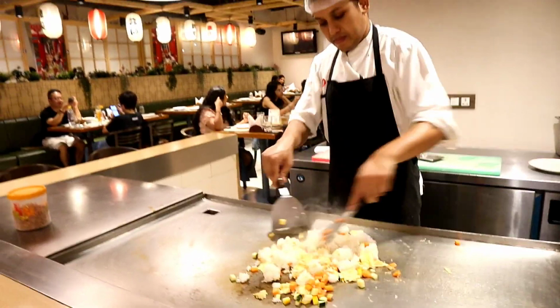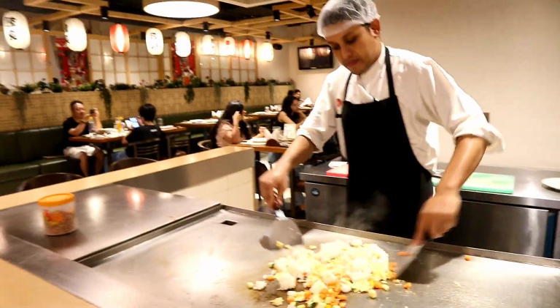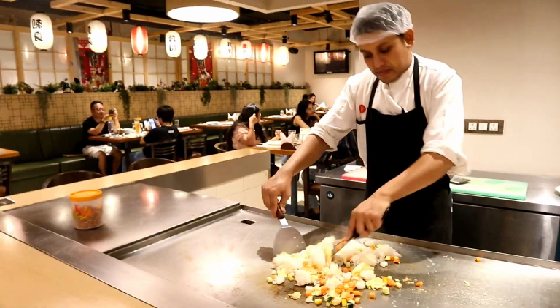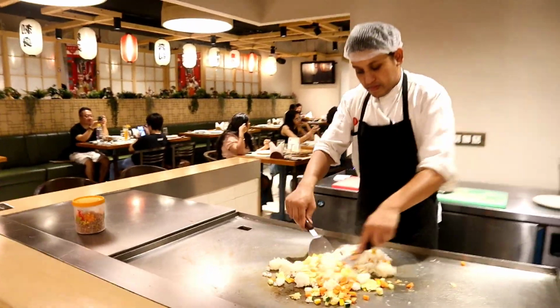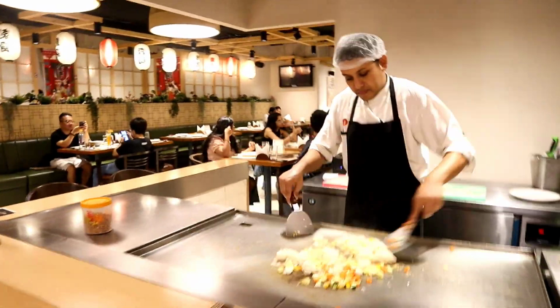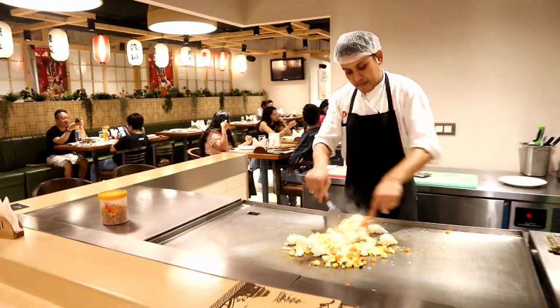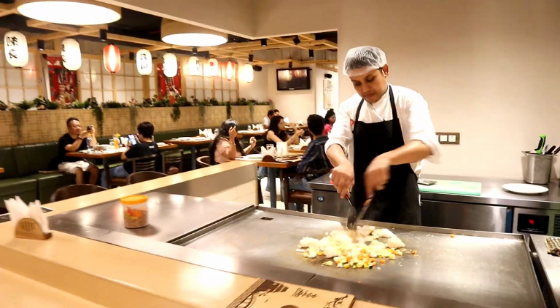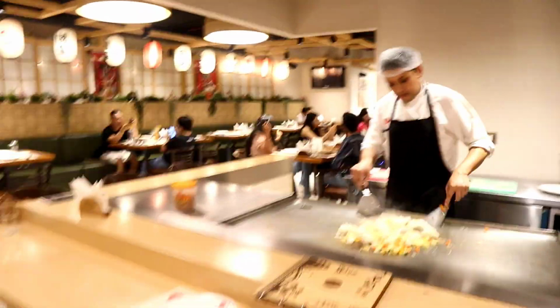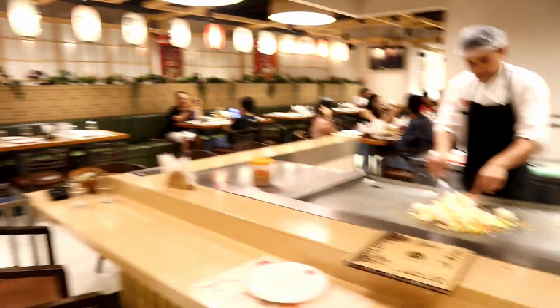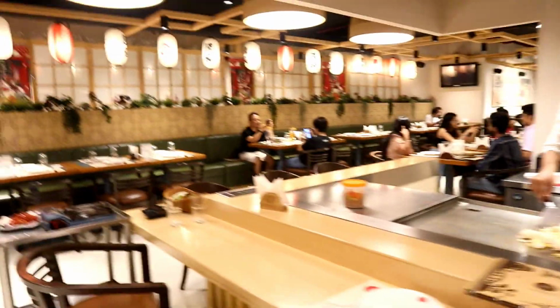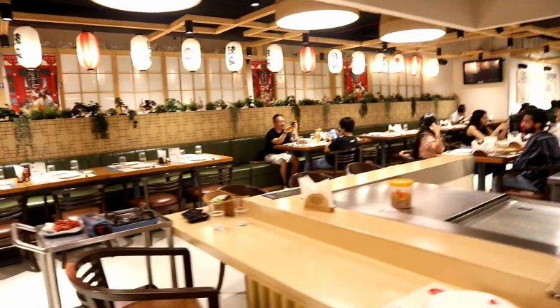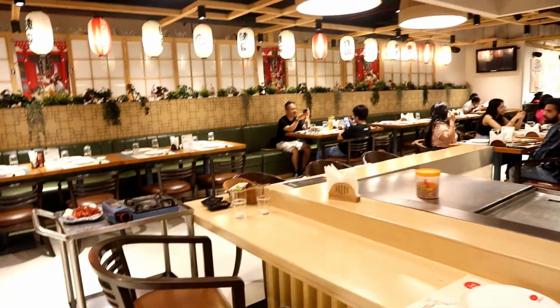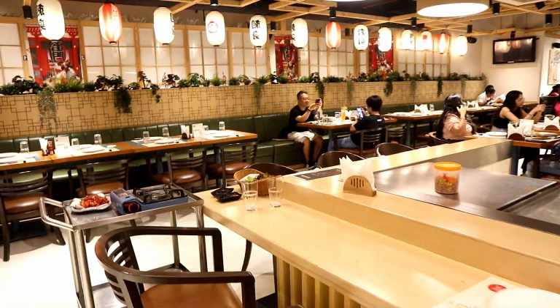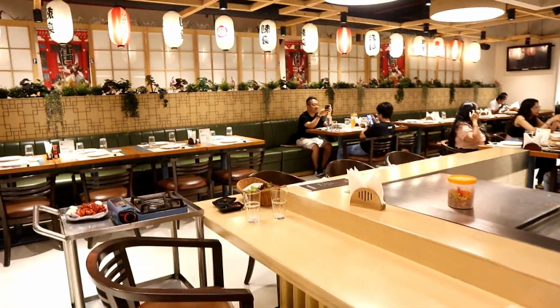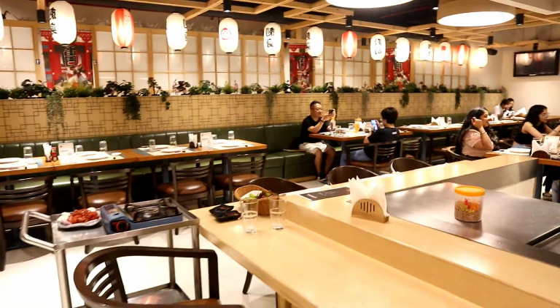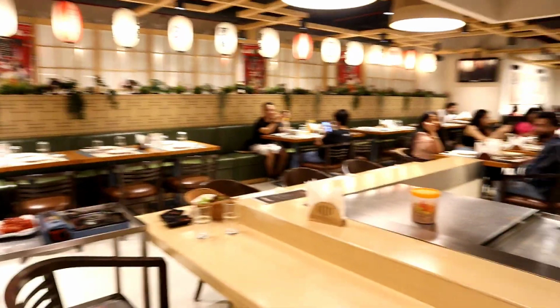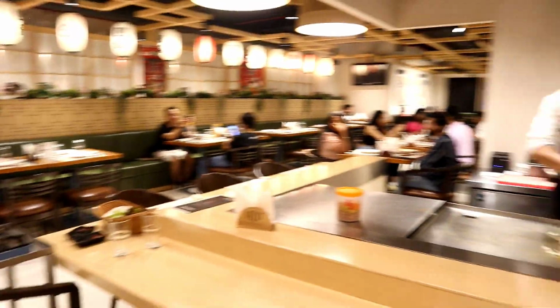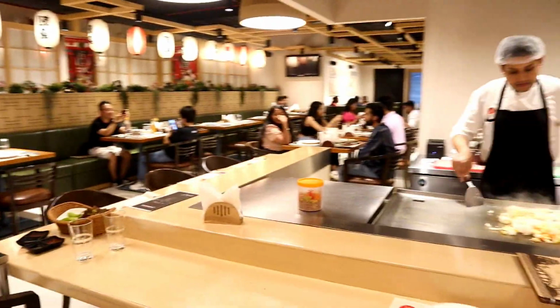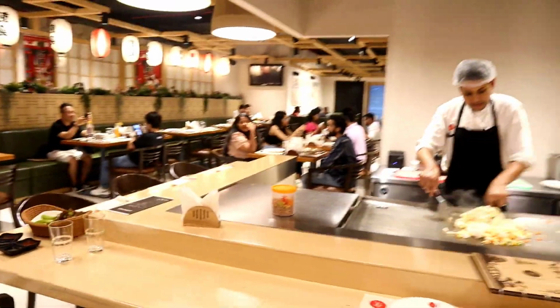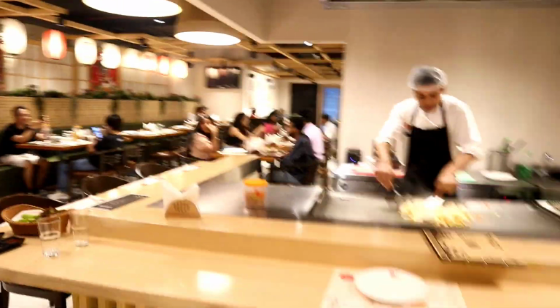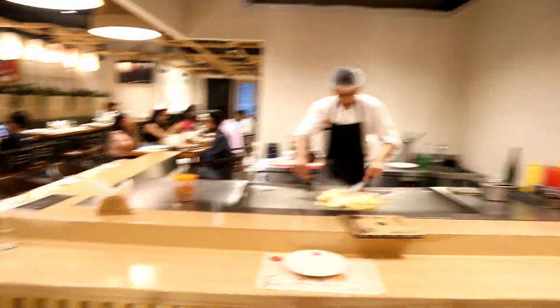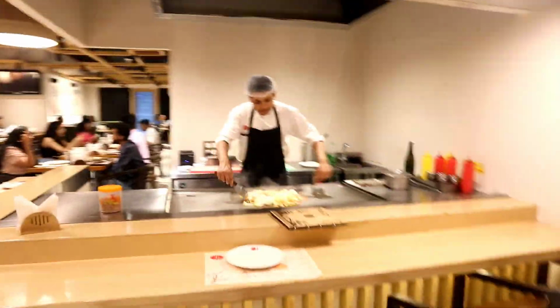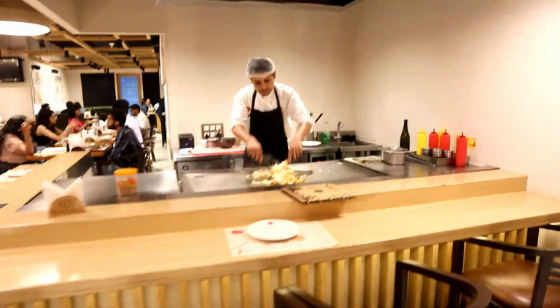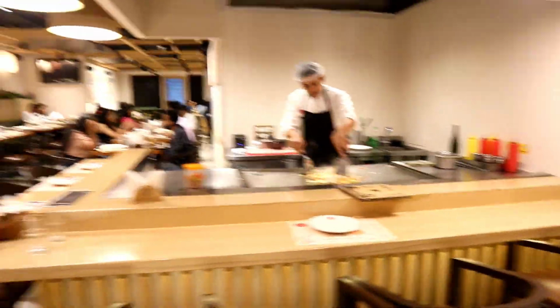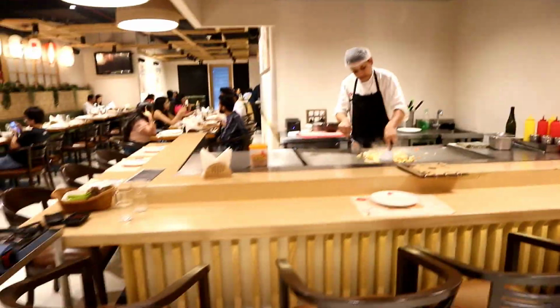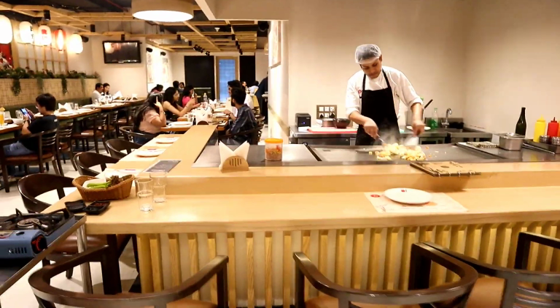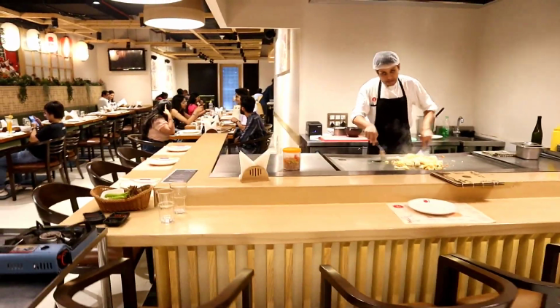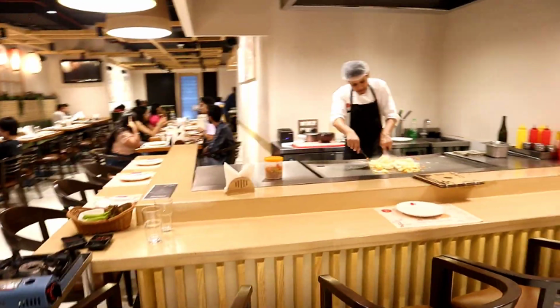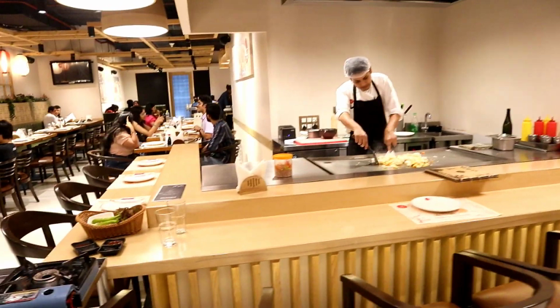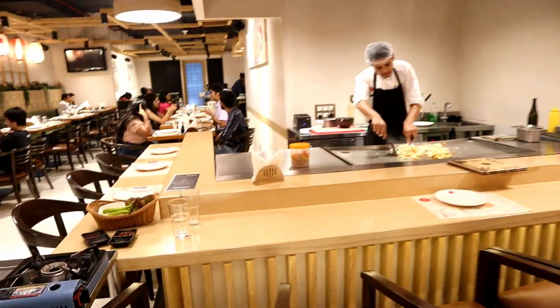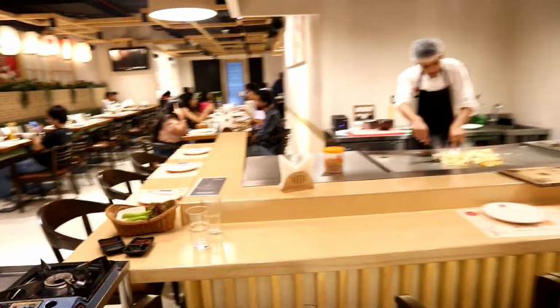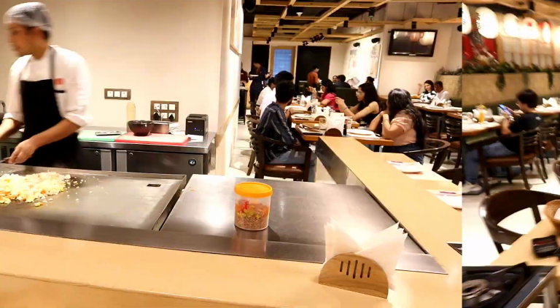Origami is a fine dine restaurant located at Bandra Kurla Complex. Let's see how big the restaurant is — it's tiny.